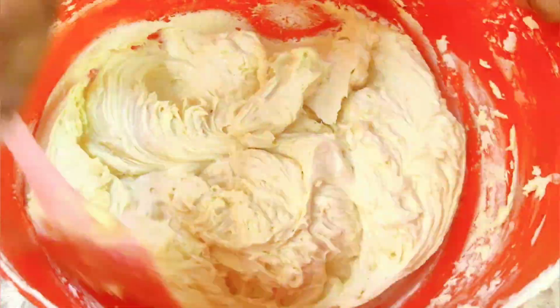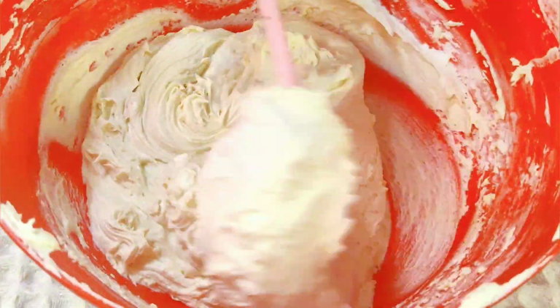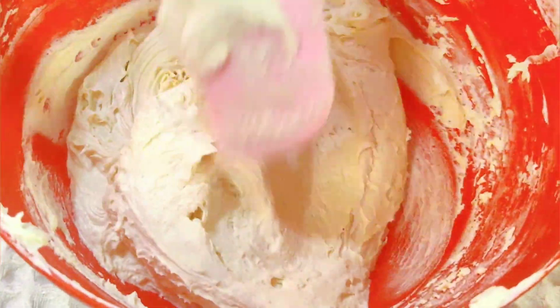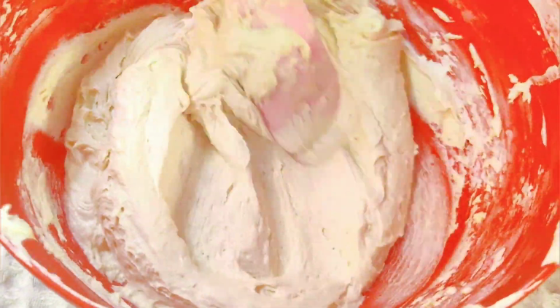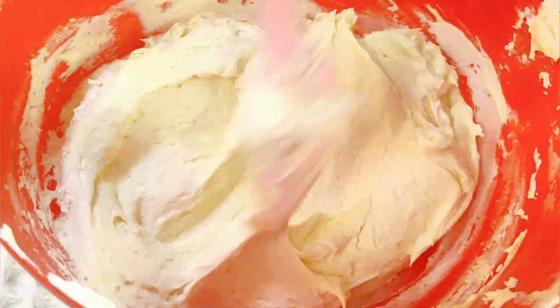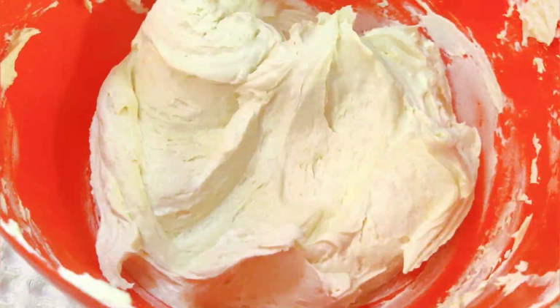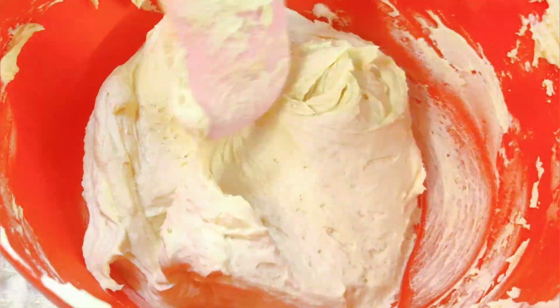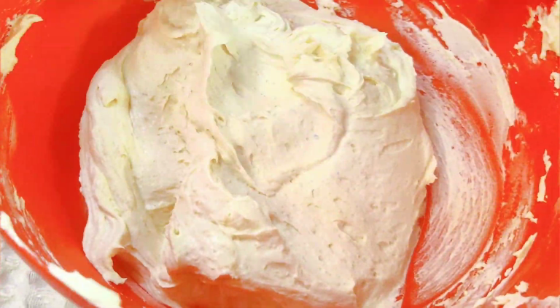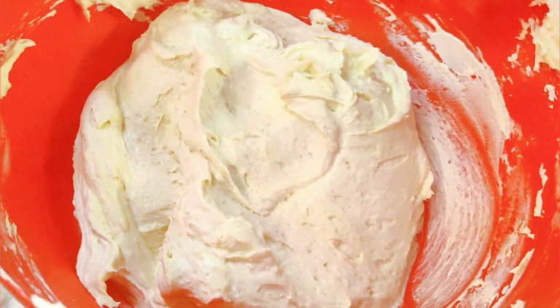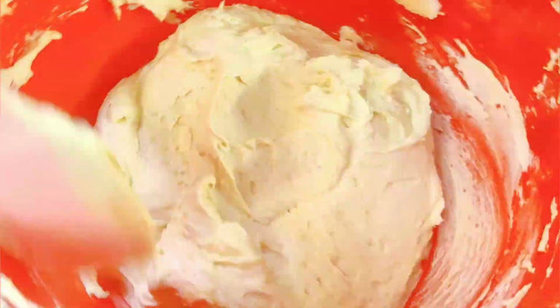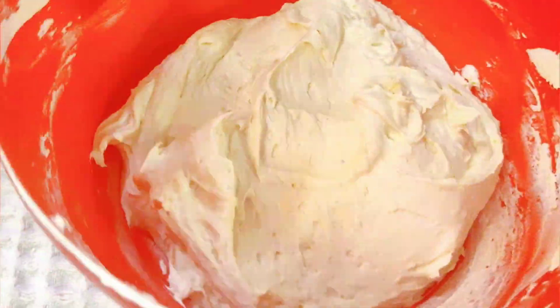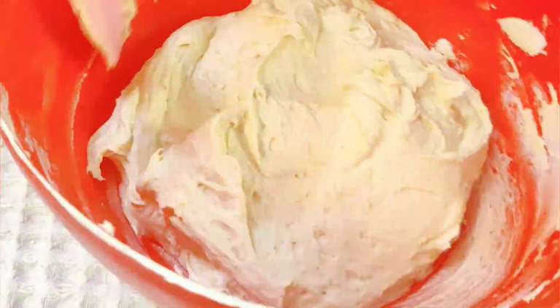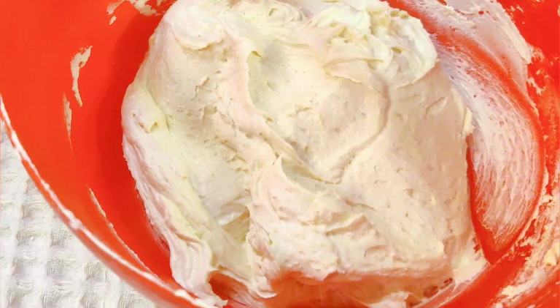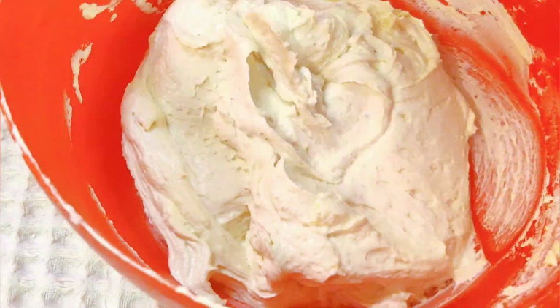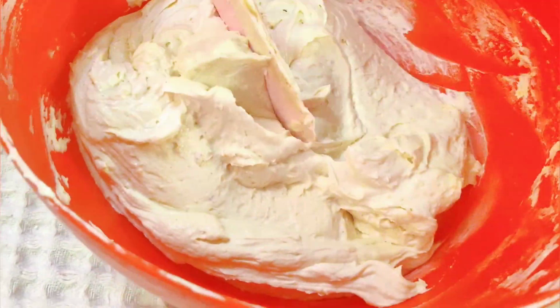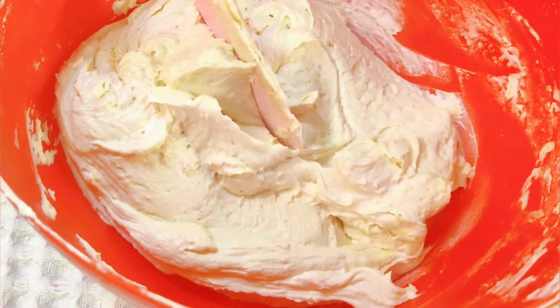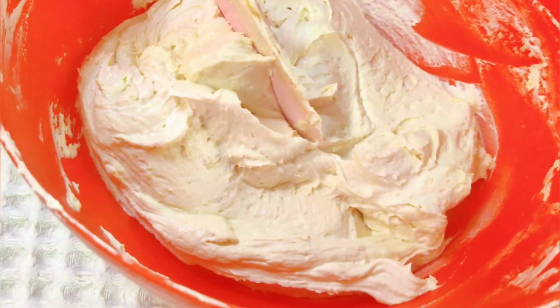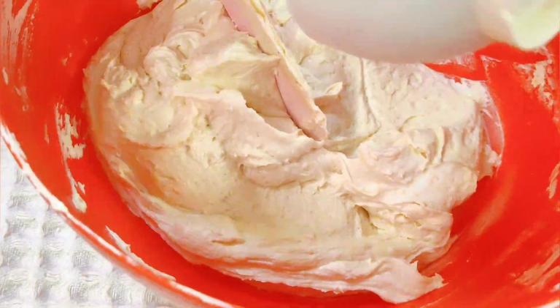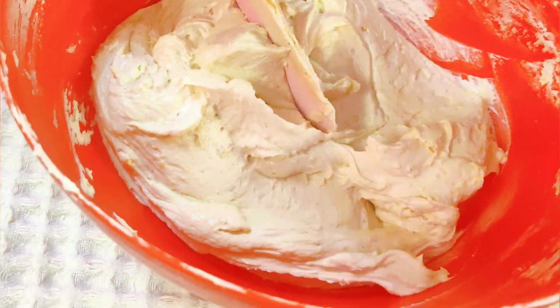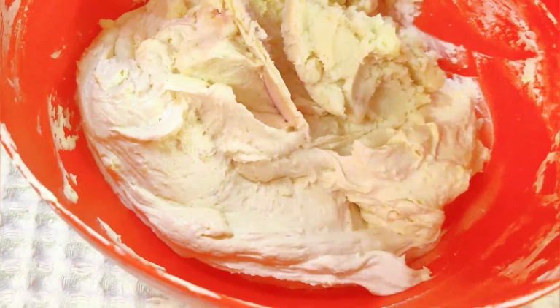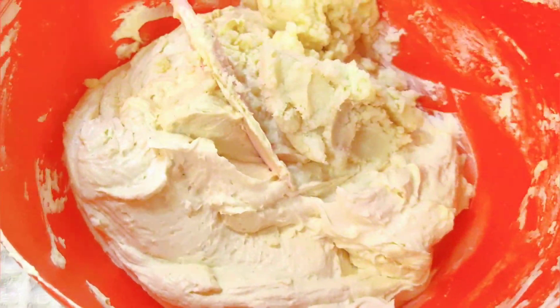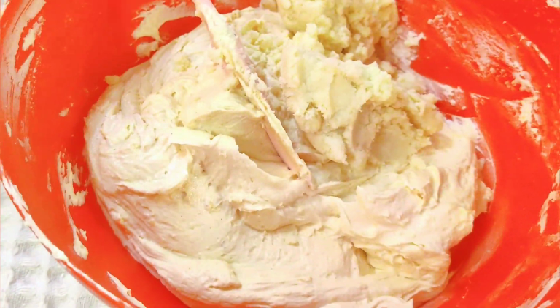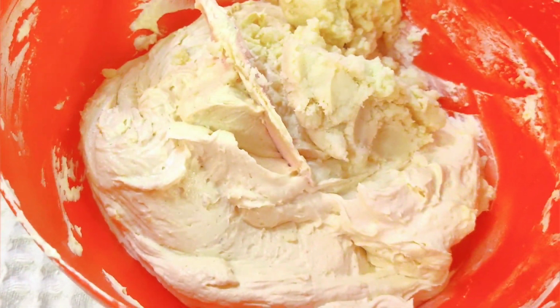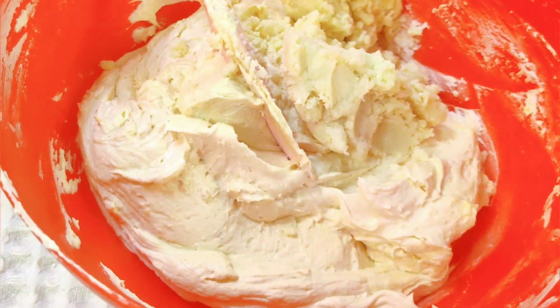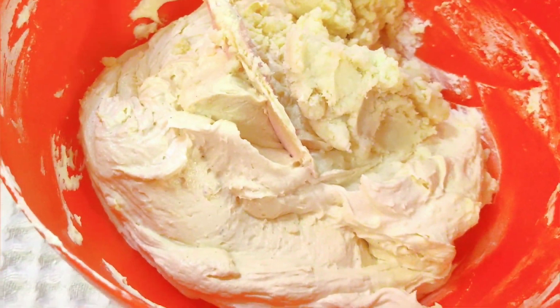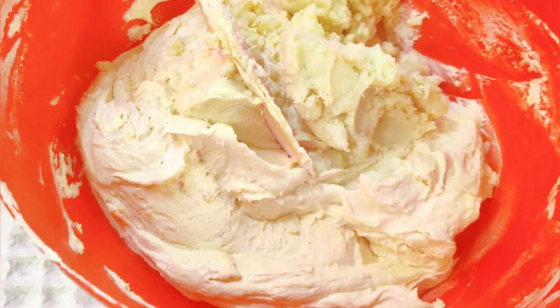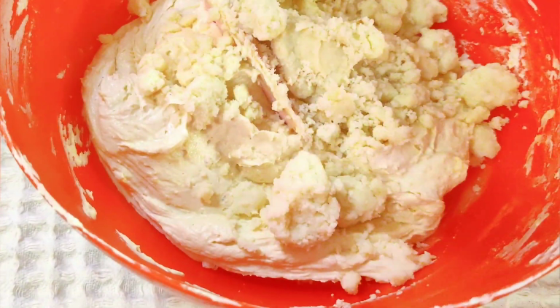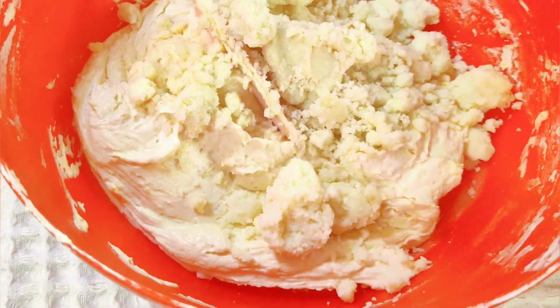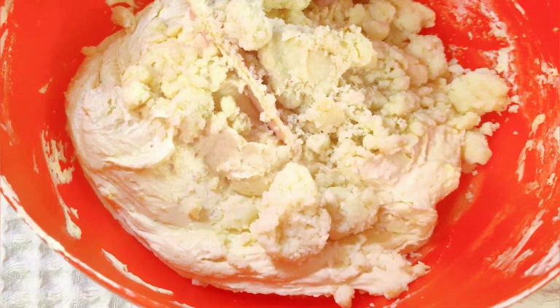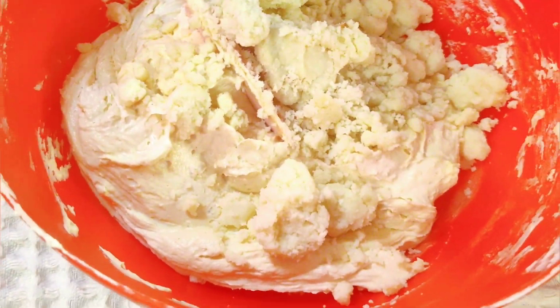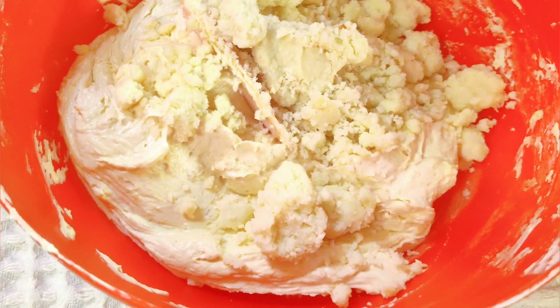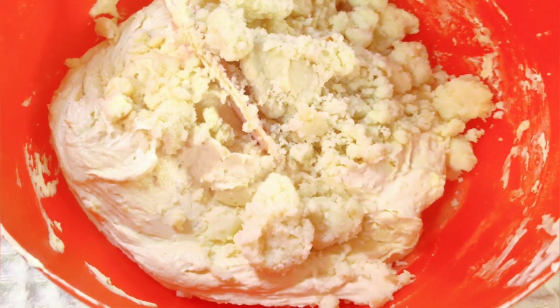Now this is a smooth batter. It needs to be a drop-and-flow consistency. Now I have the mawa ready to add in.